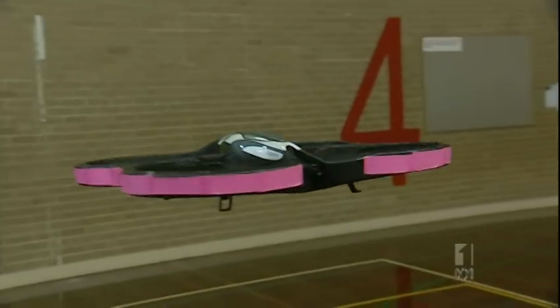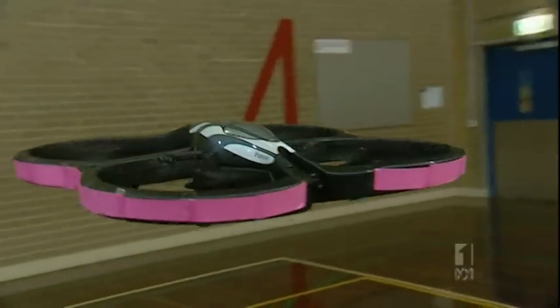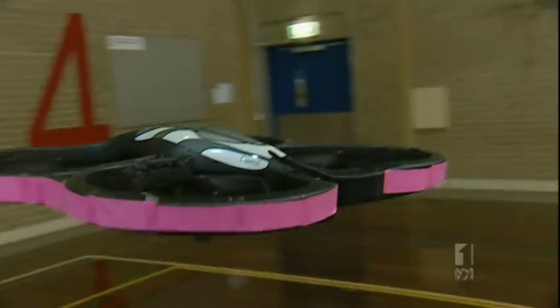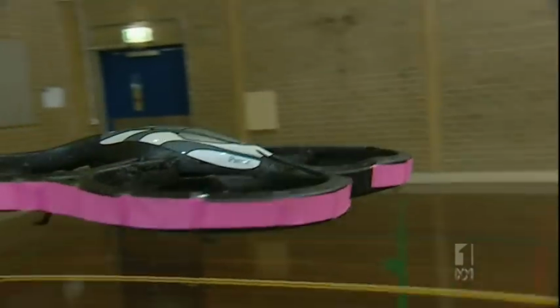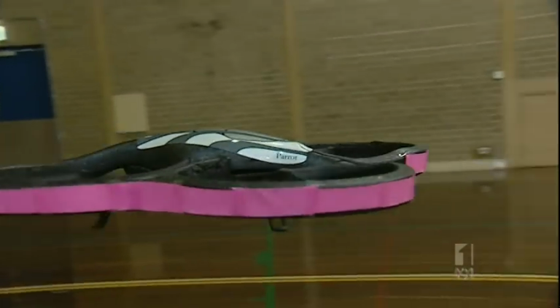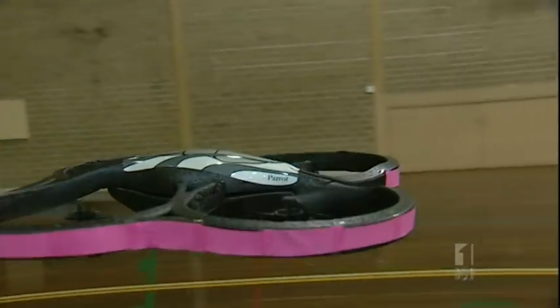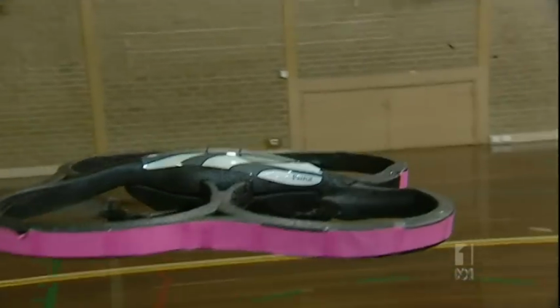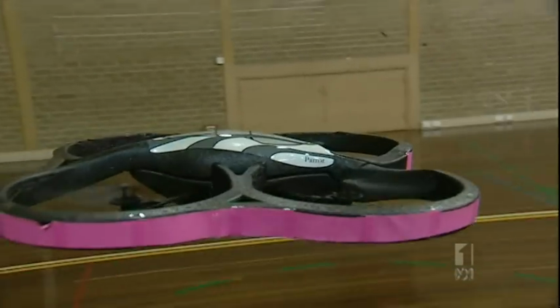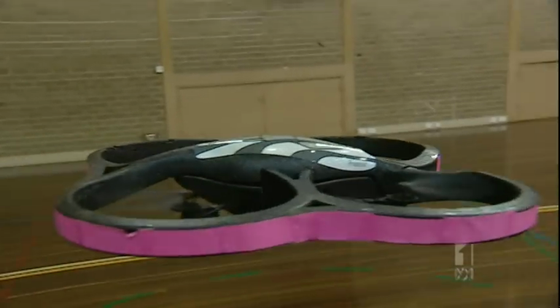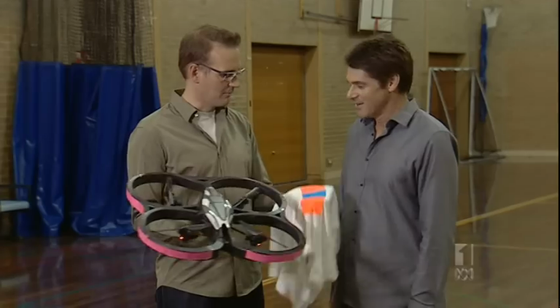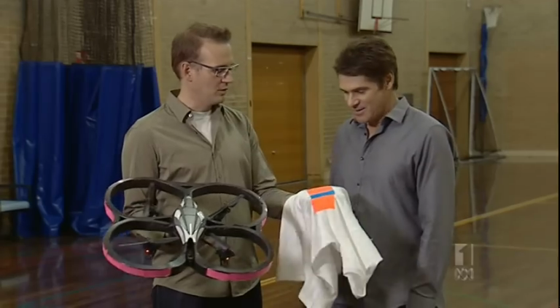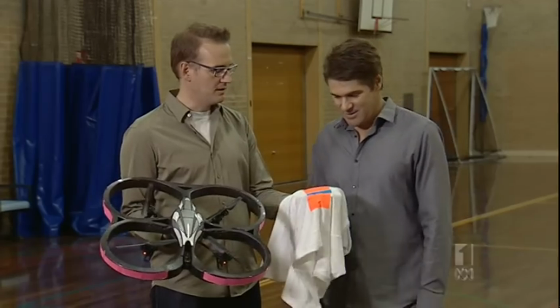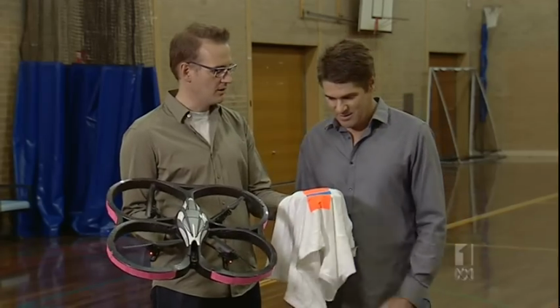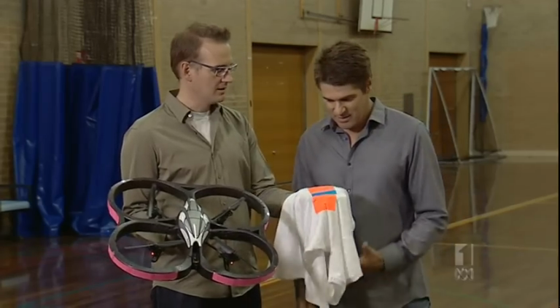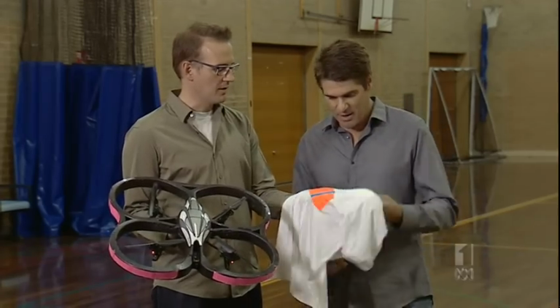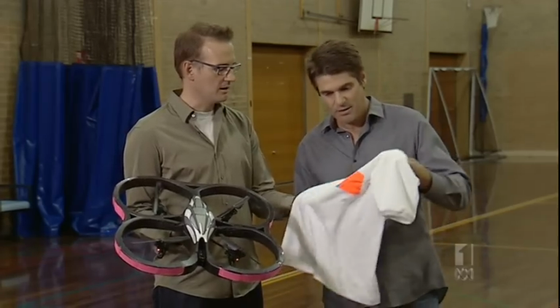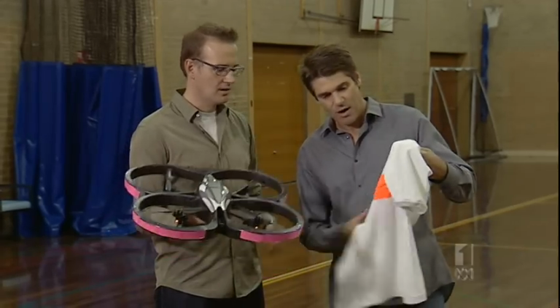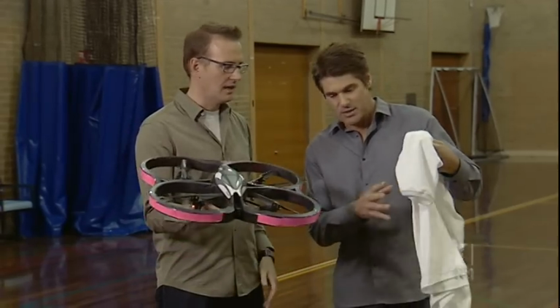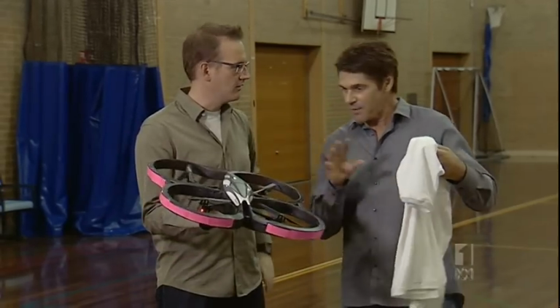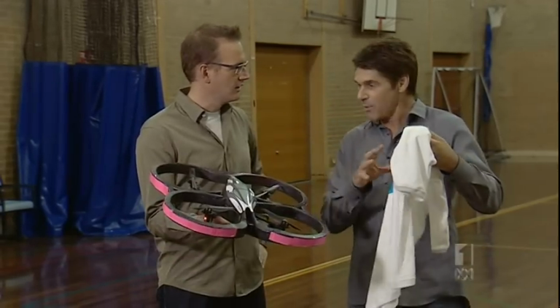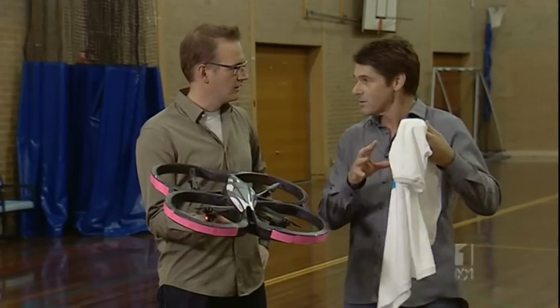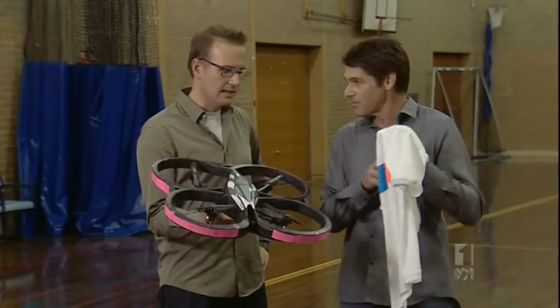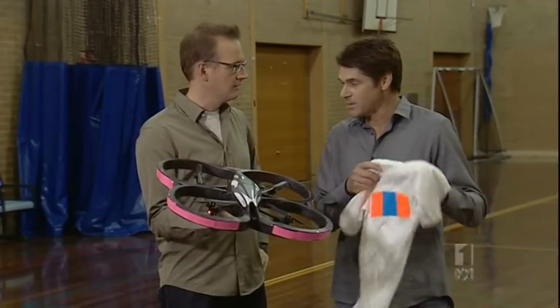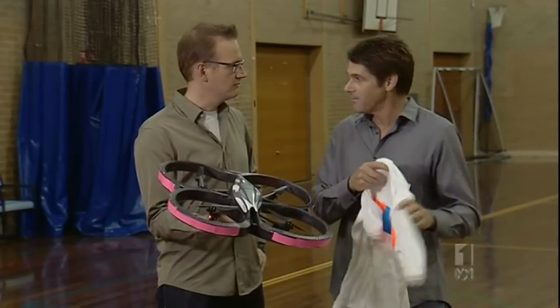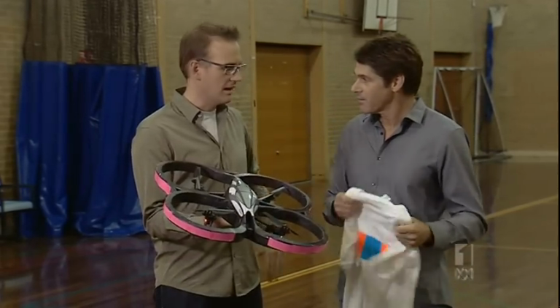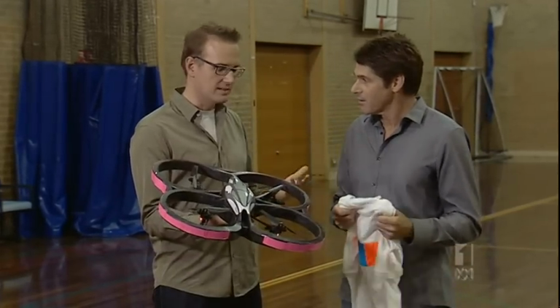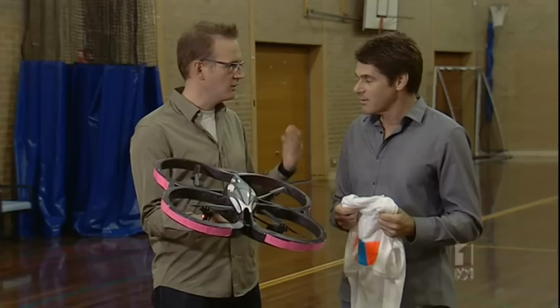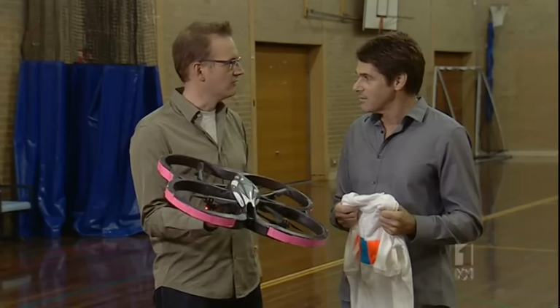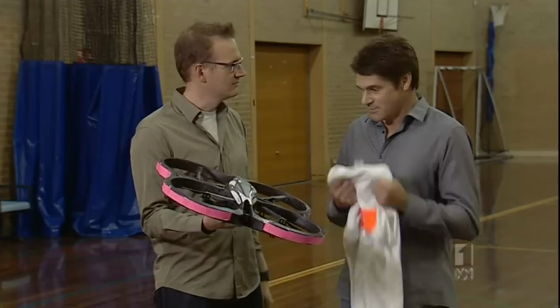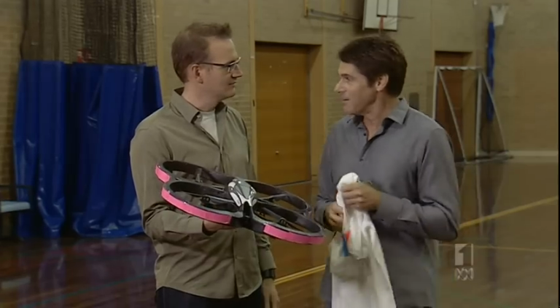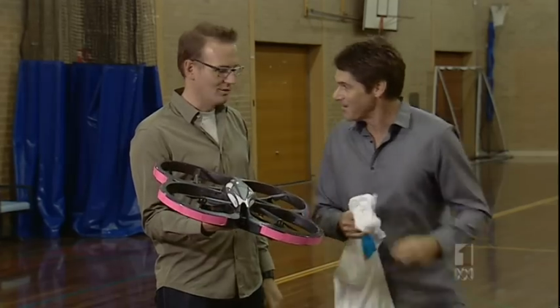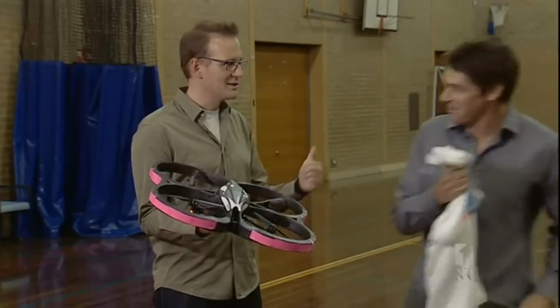Well, I can't put it off any longer — it's time to do some jogging. You have to put the t-shirt on; it's got the marker. That's the marker the camera looks for. And then it tracks you and off you go.